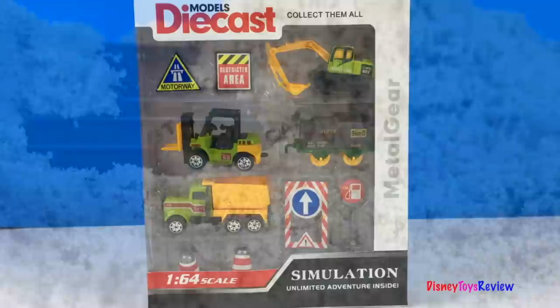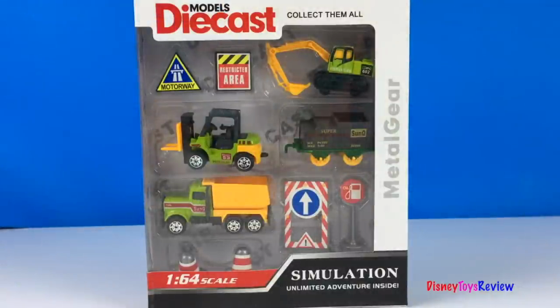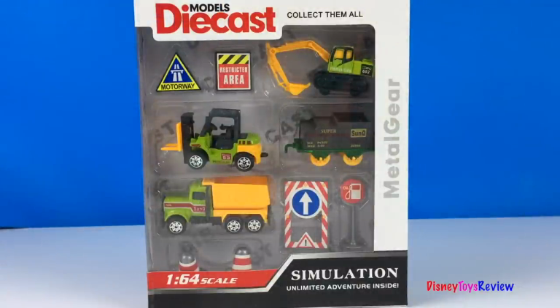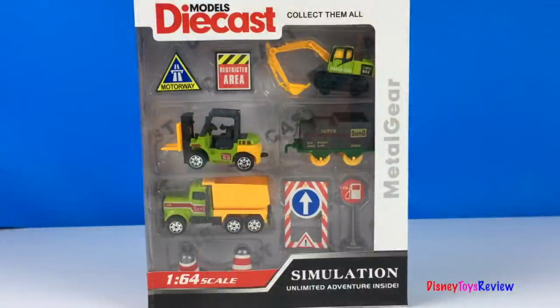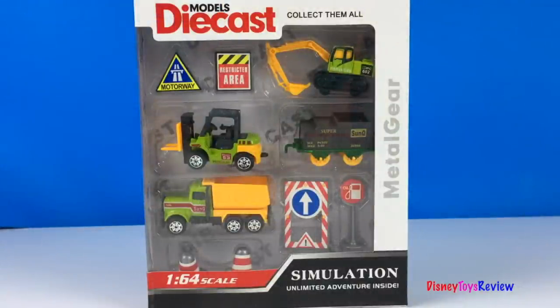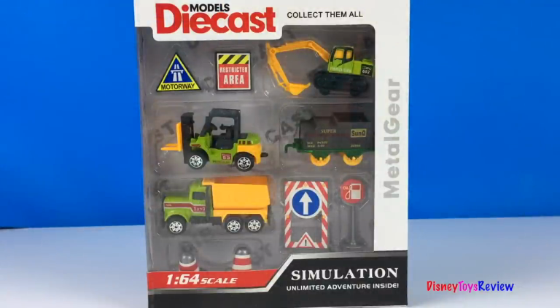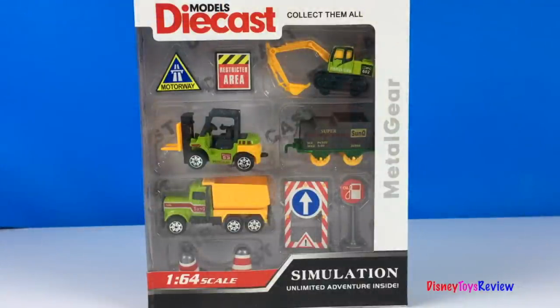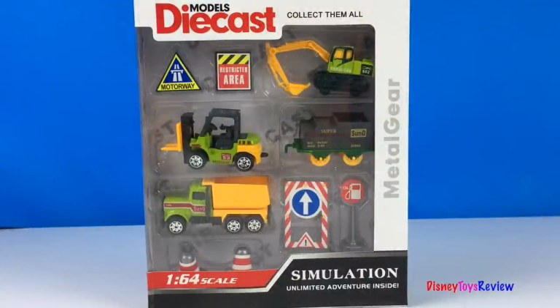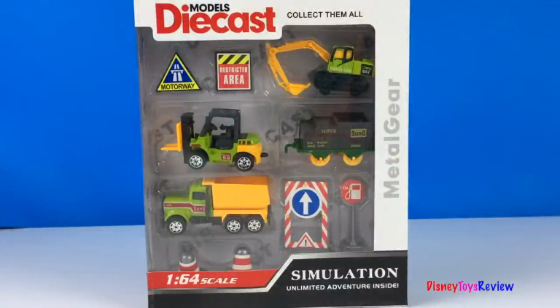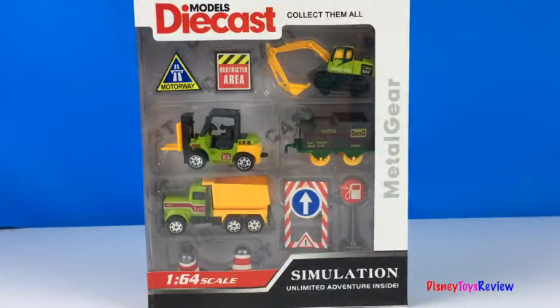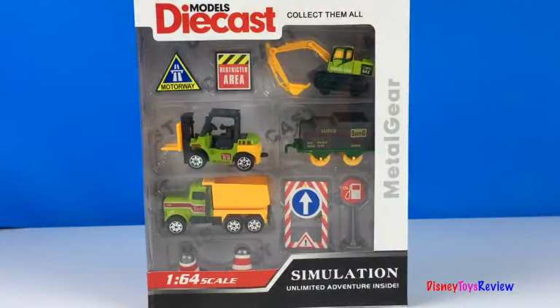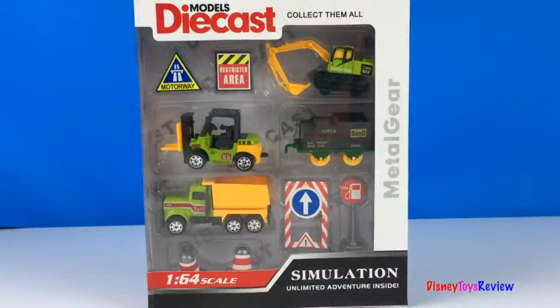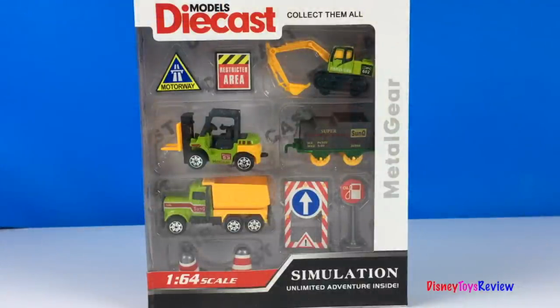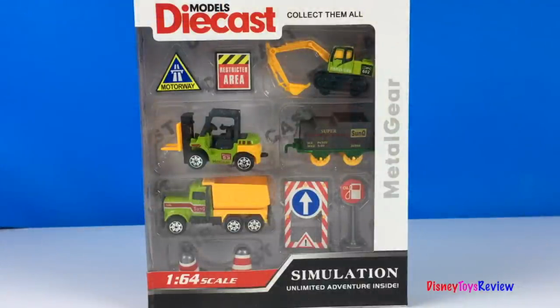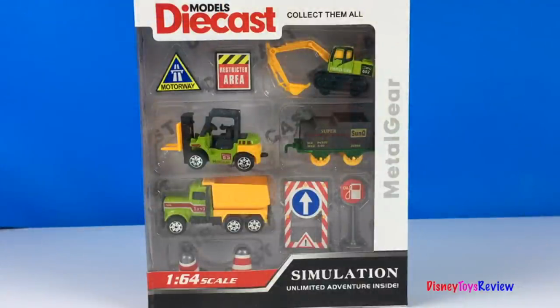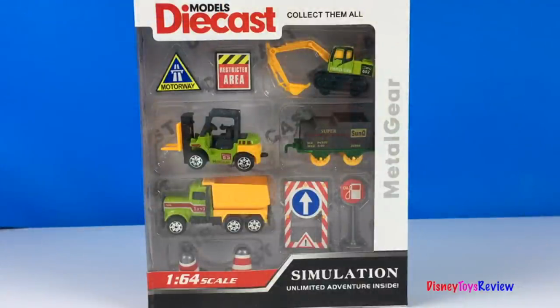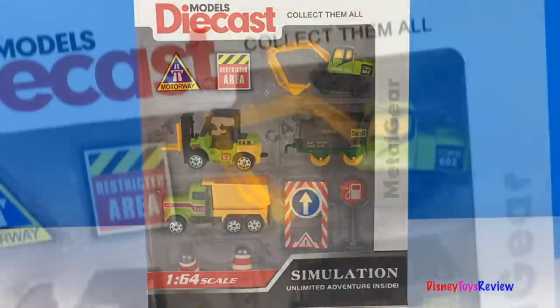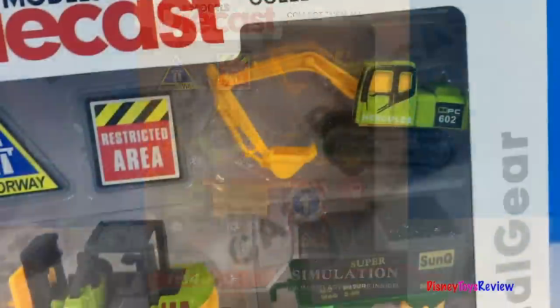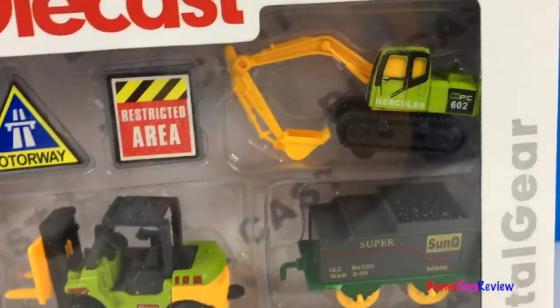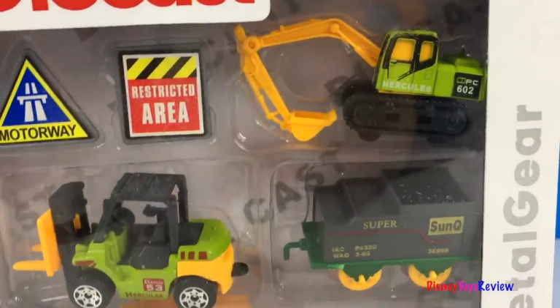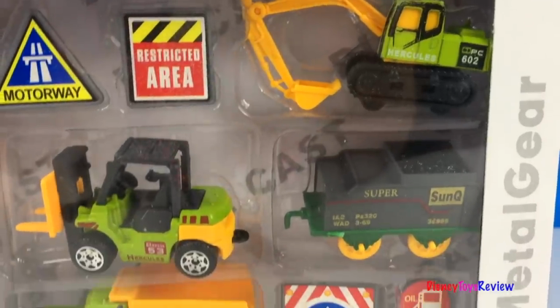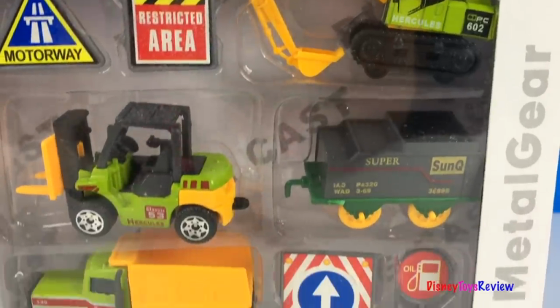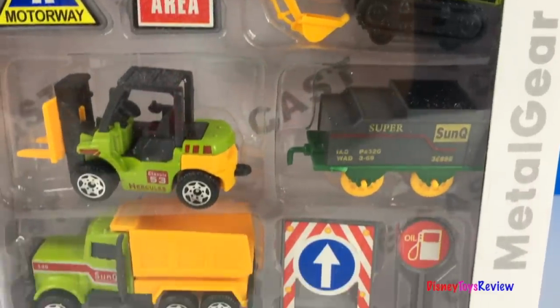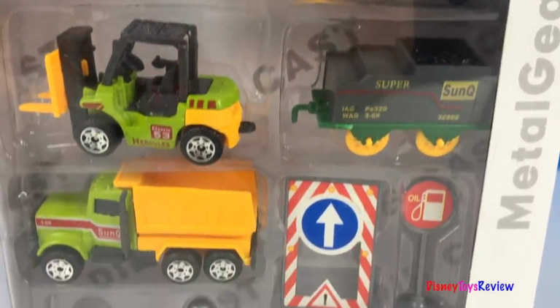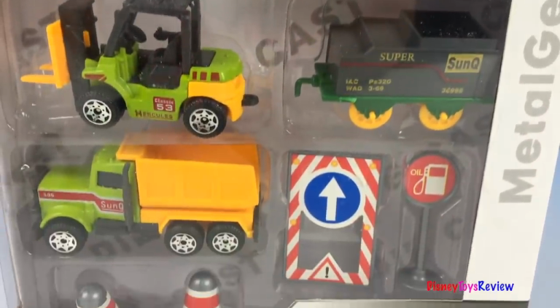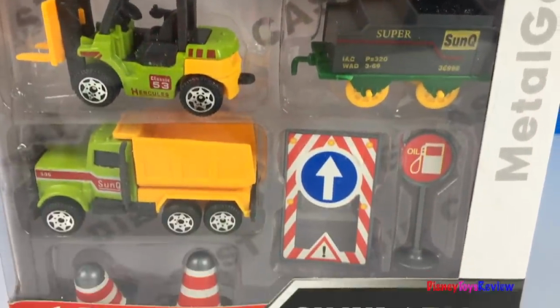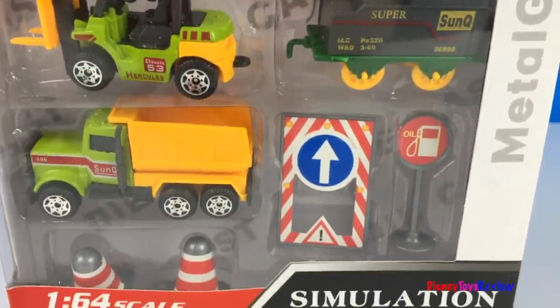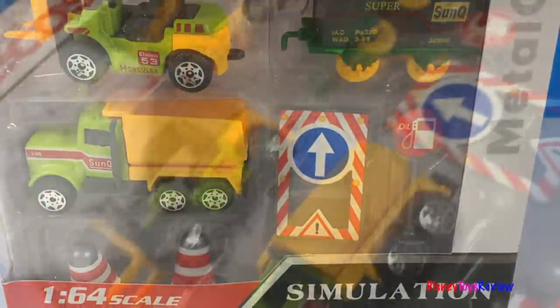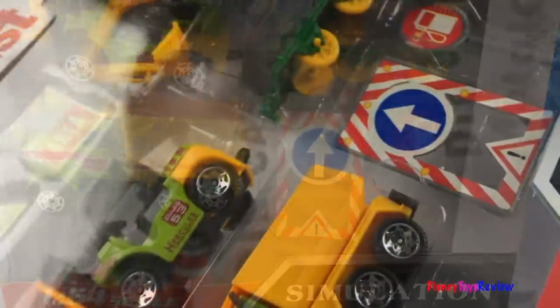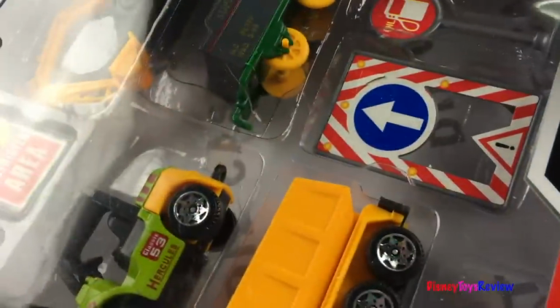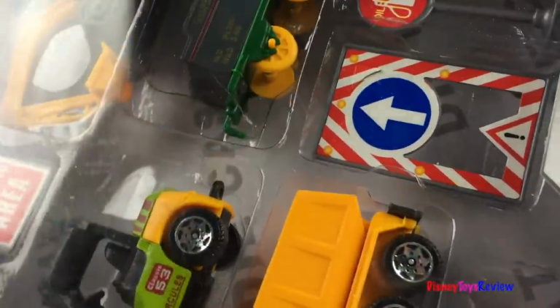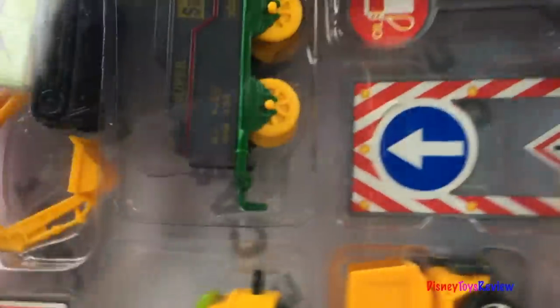Hi guys! Disney Toys Review here! Today we have this Models Die Cast Simulation Set! This is Metal Gear! It's got lots of mighty machines! Let's check it out!